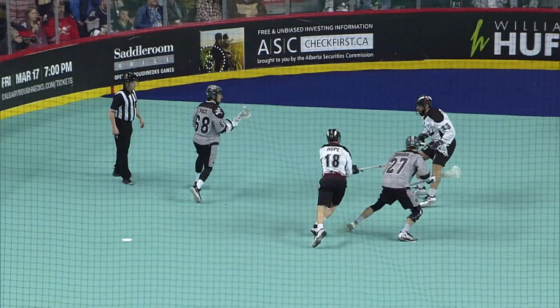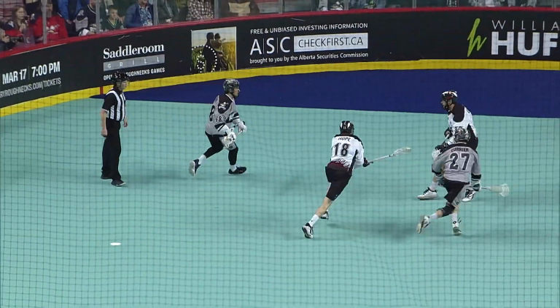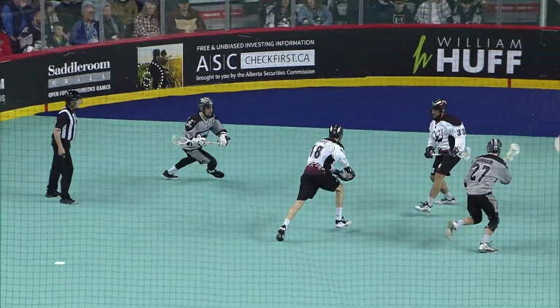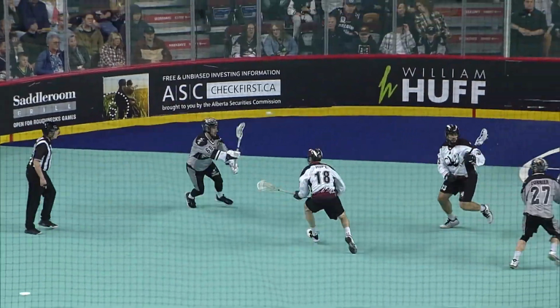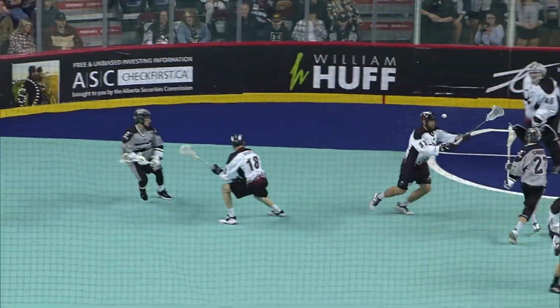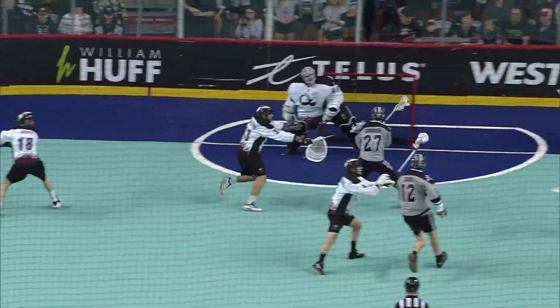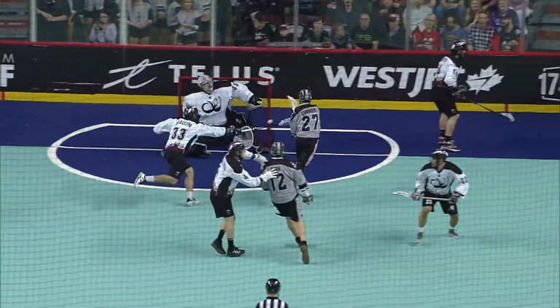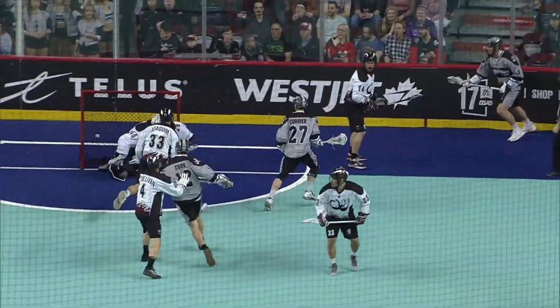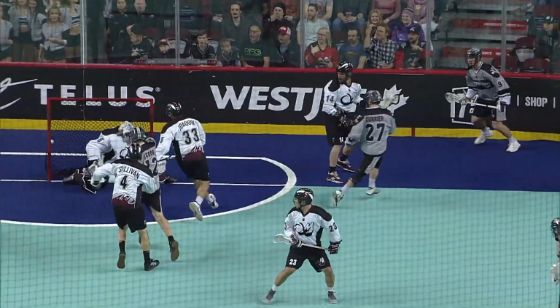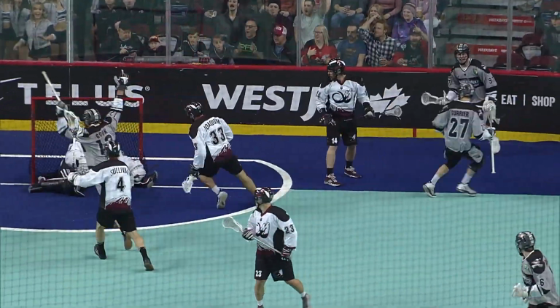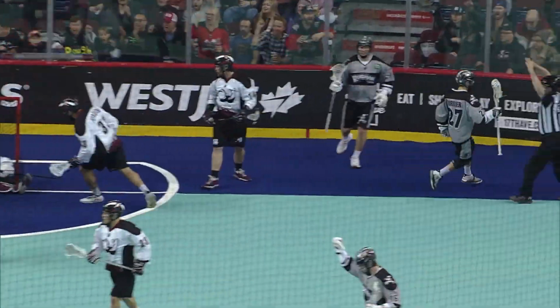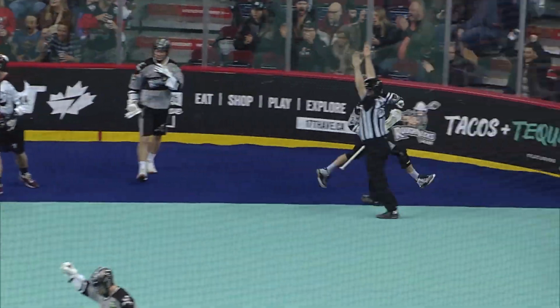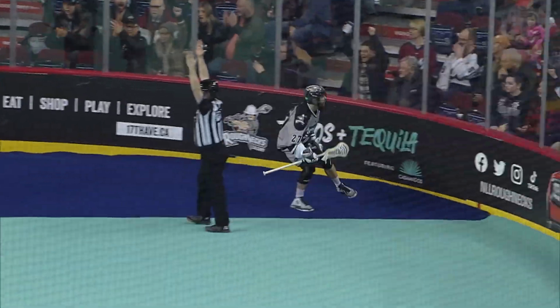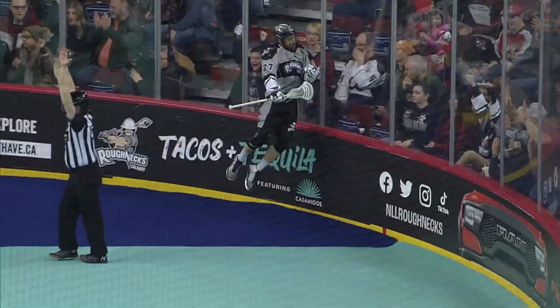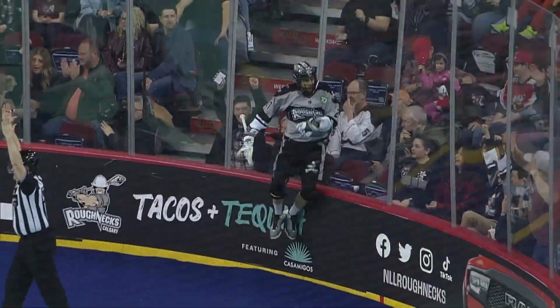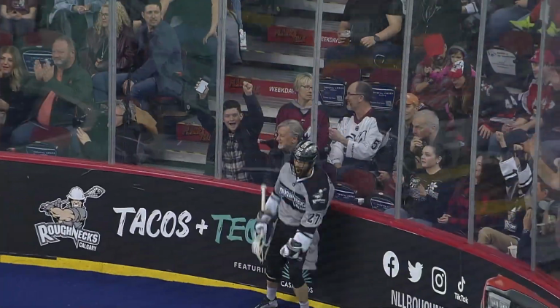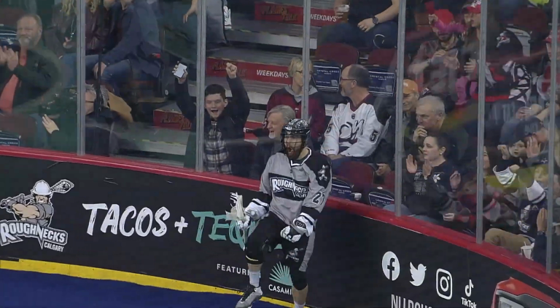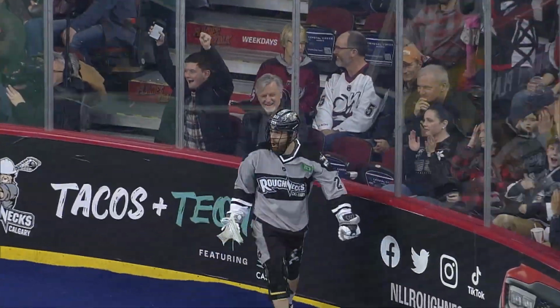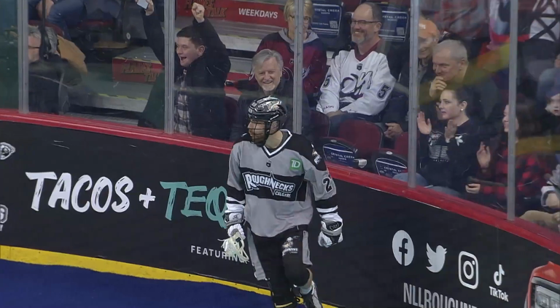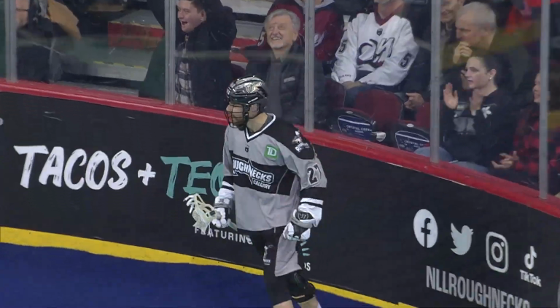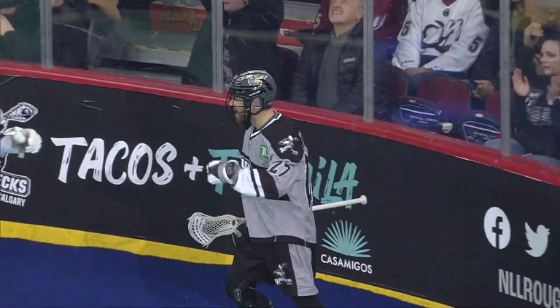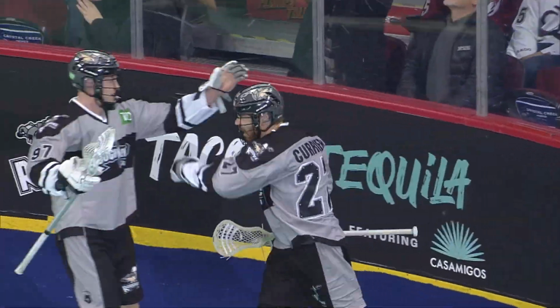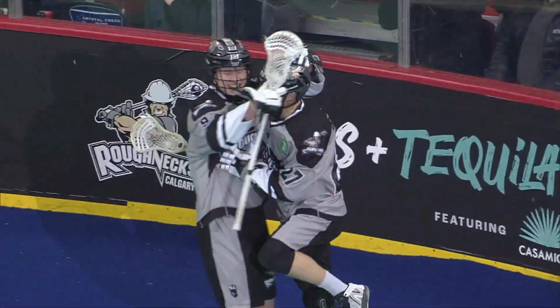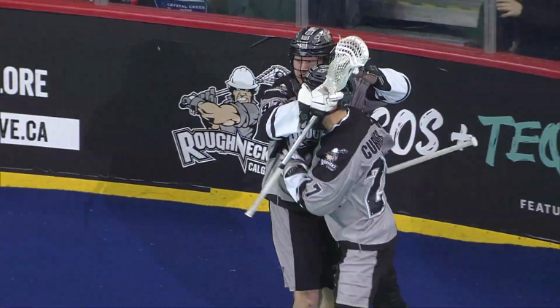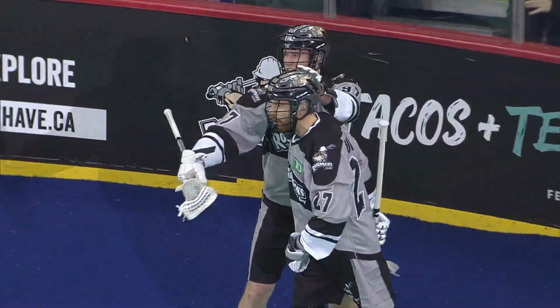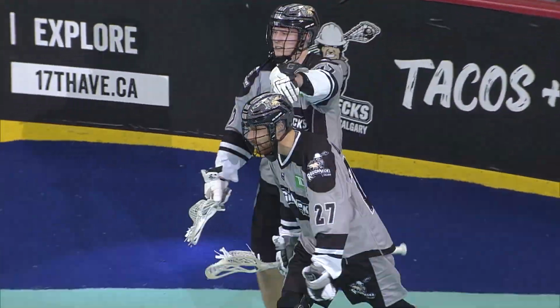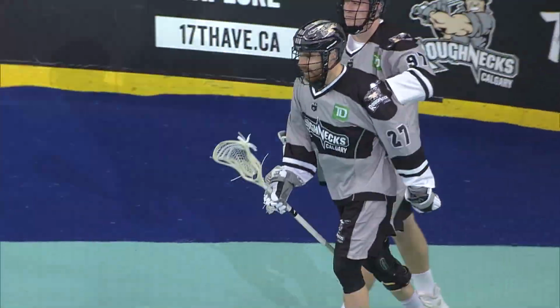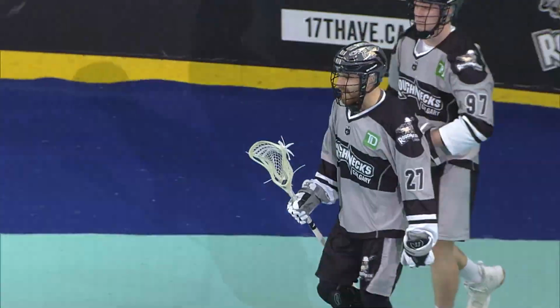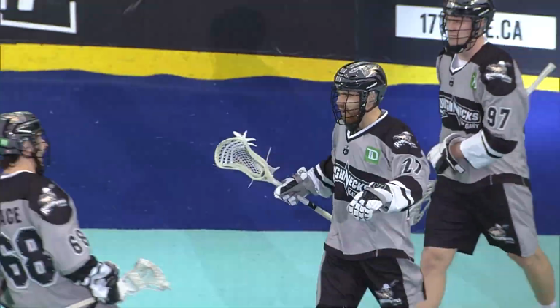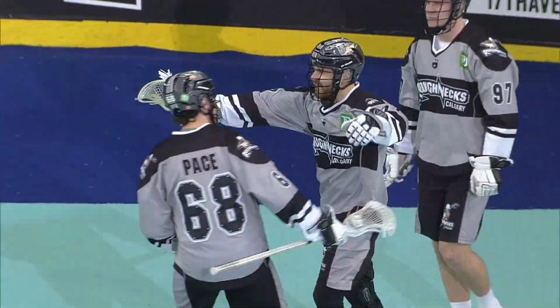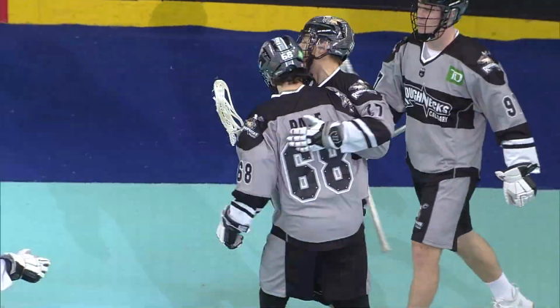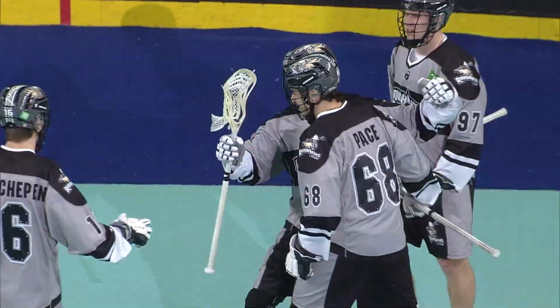Roughnecks working it from that far side. Pass in front, shot scores! Josh Currier cashes in. 3-0 Calgary.